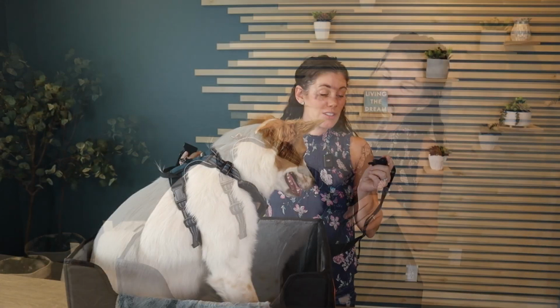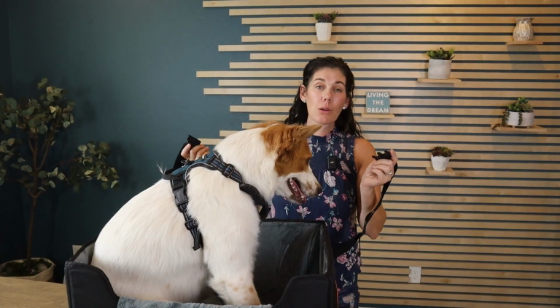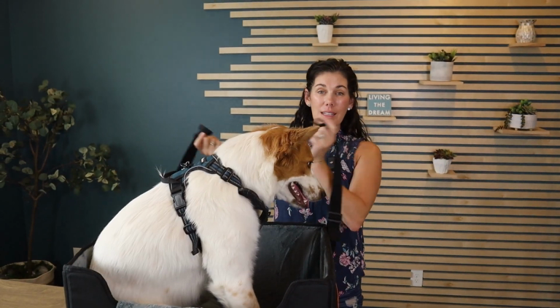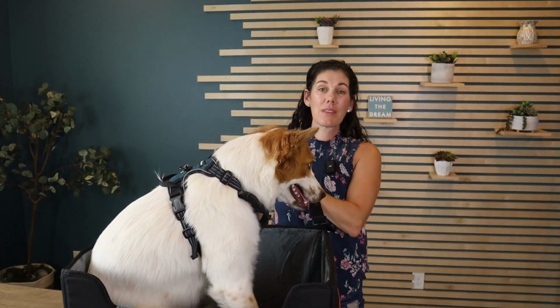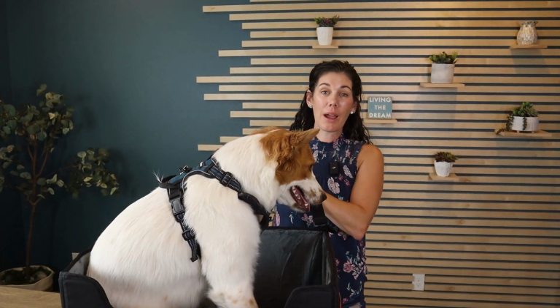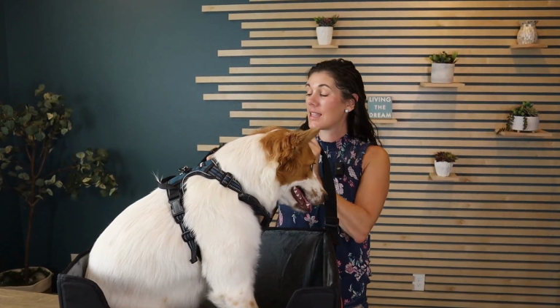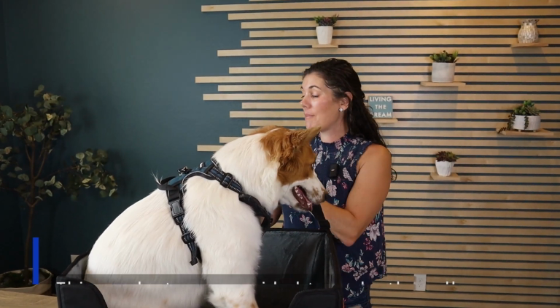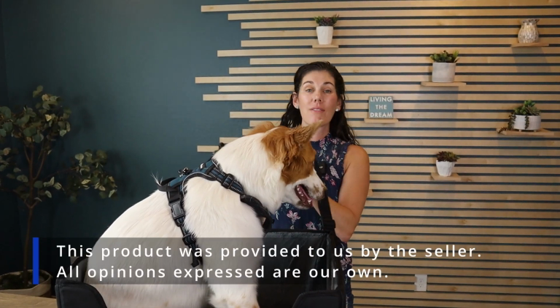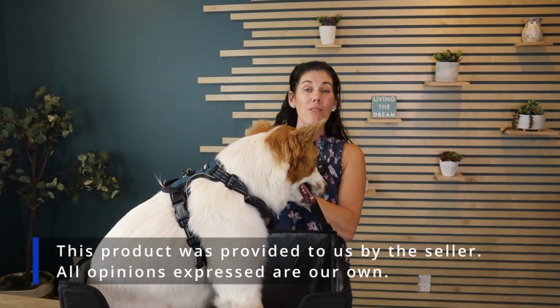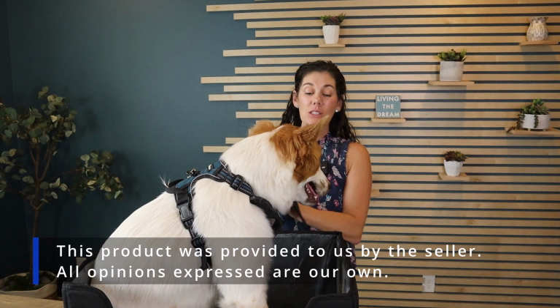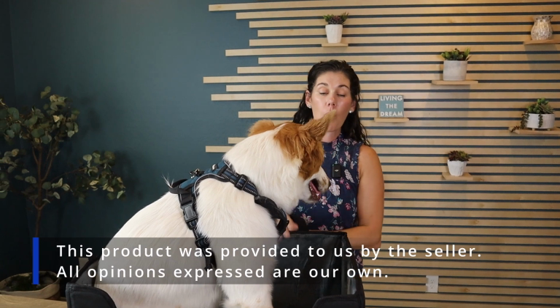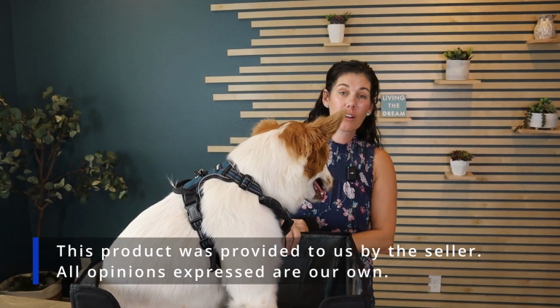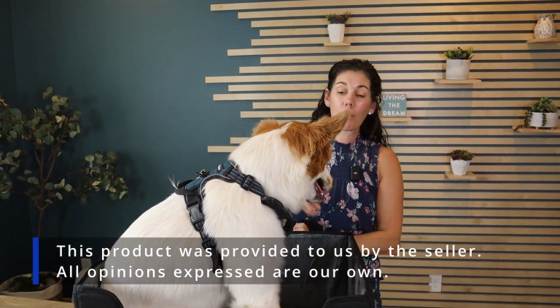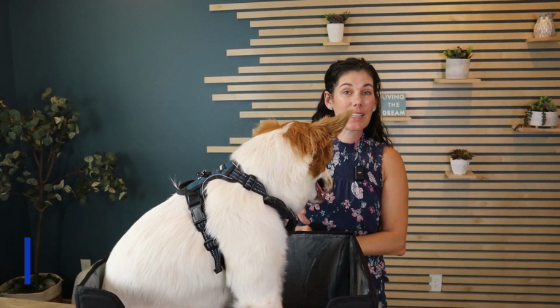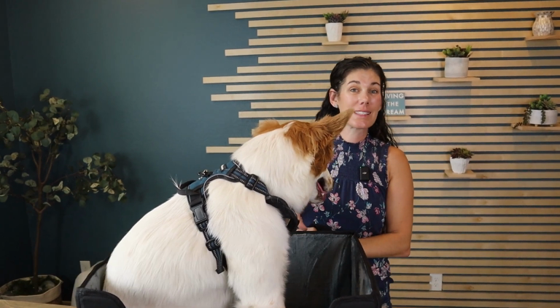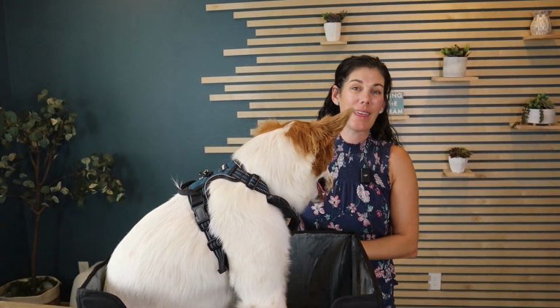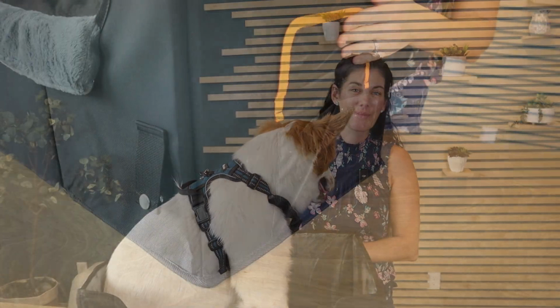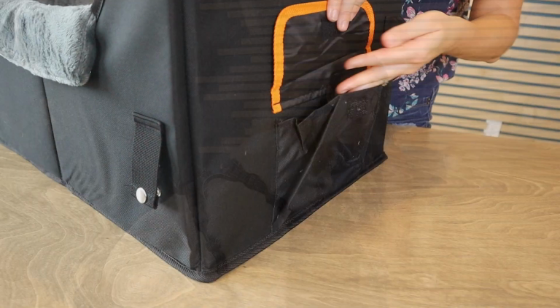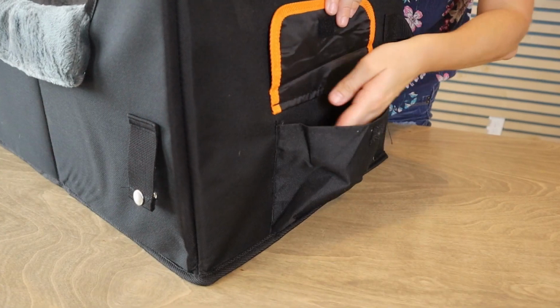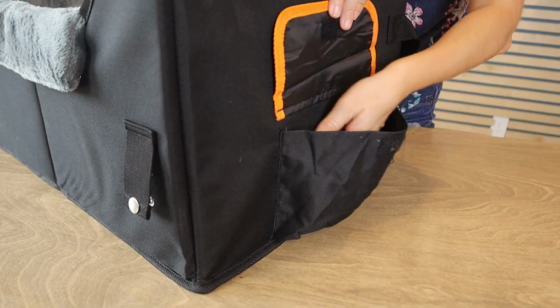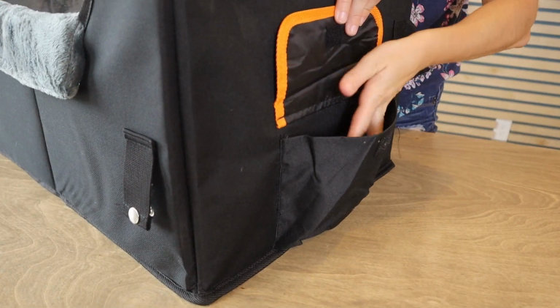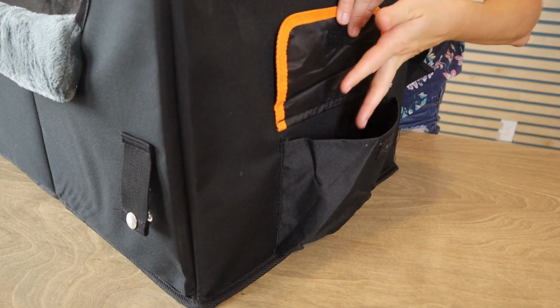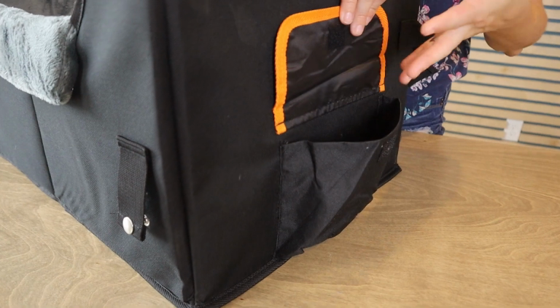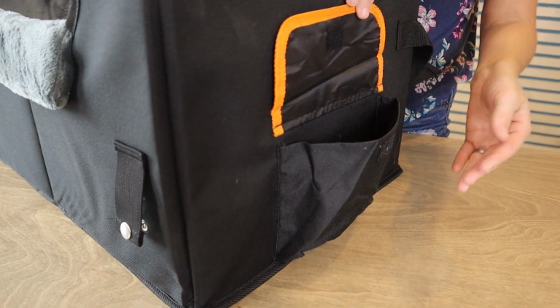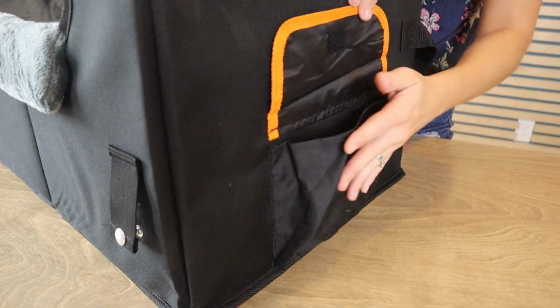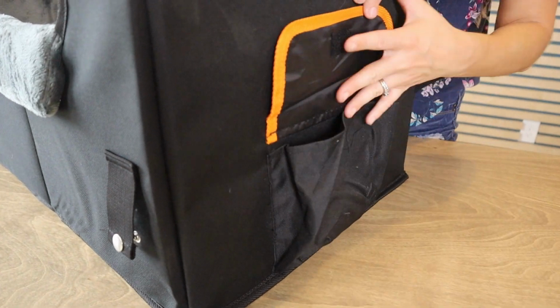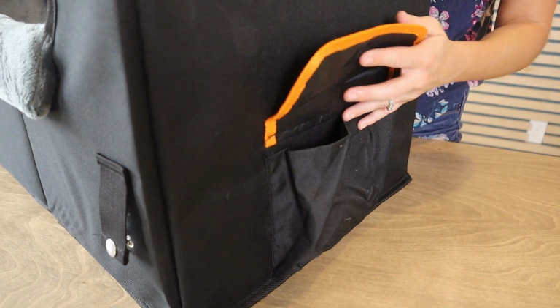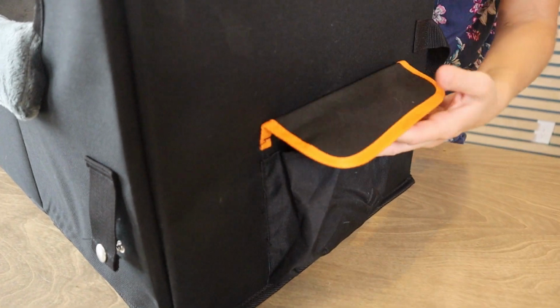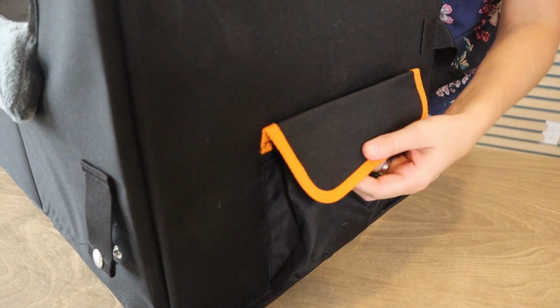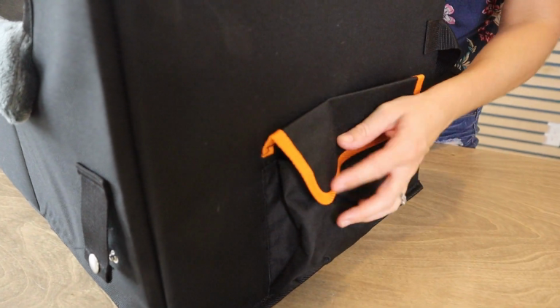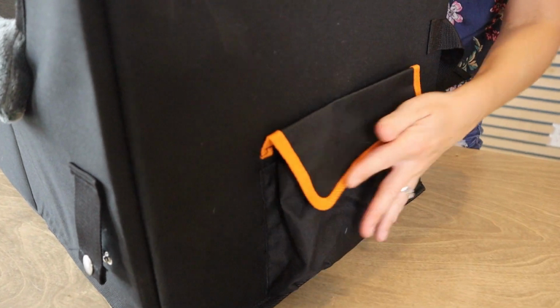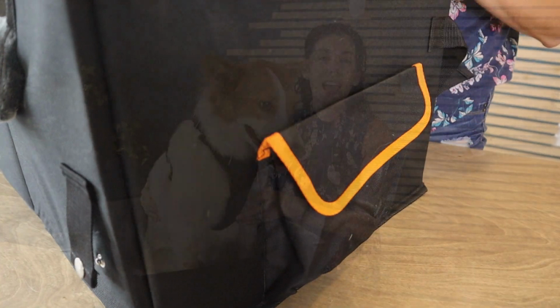There's also a way to clip this around the back of the headrest so the whole car seat really does stay in place. Each side has a nice large pocket on it, perfect to store all of your pup supplies while you're going to and fro.